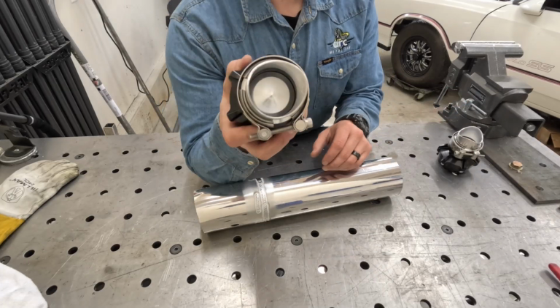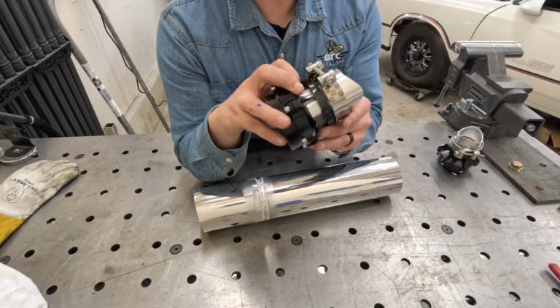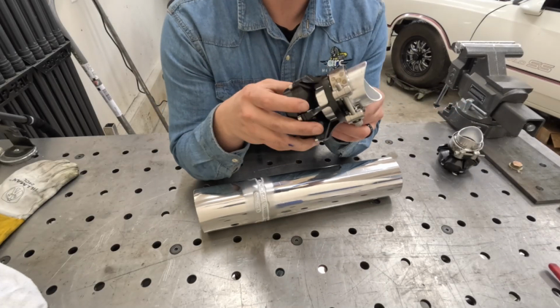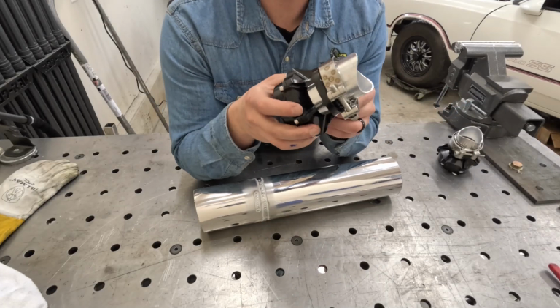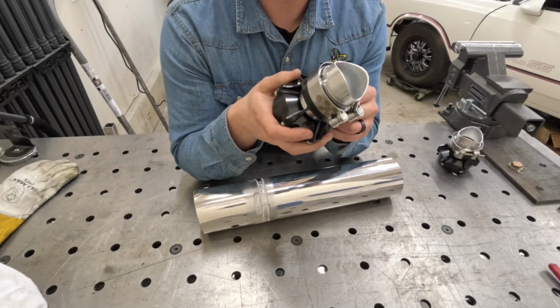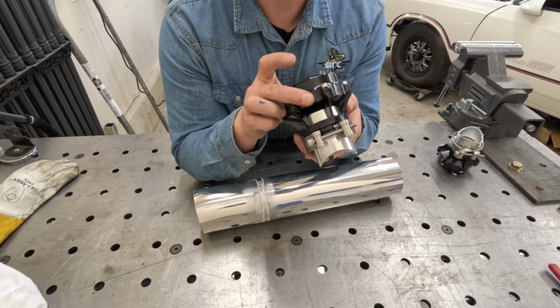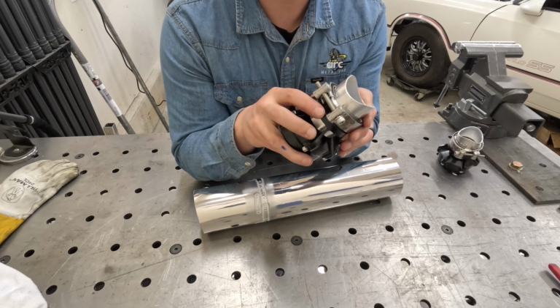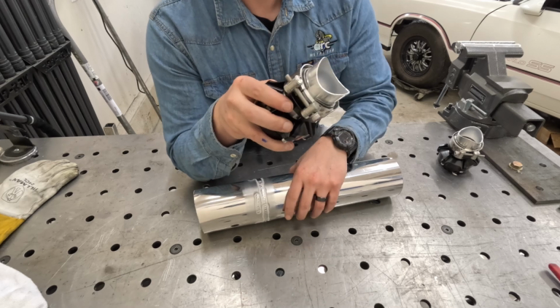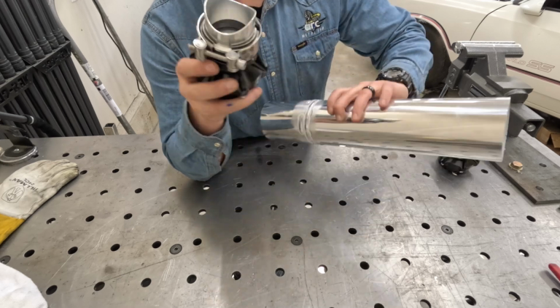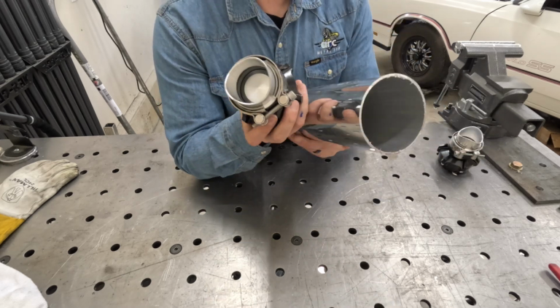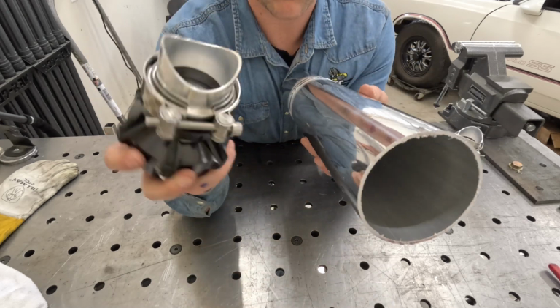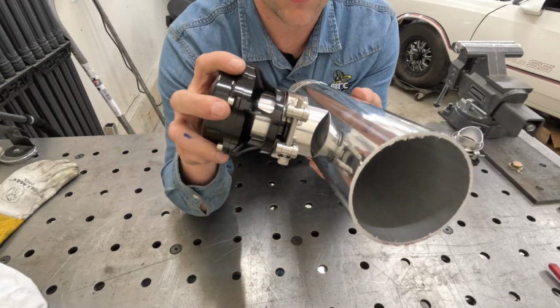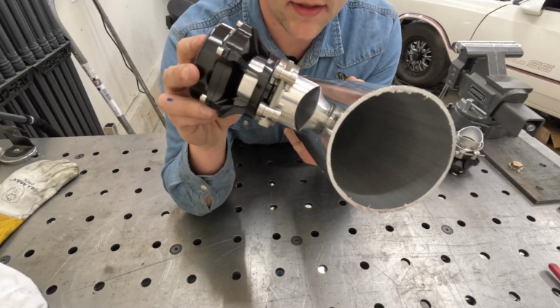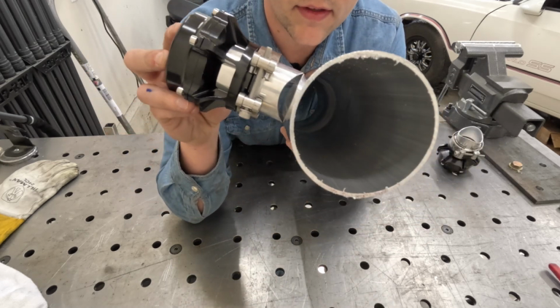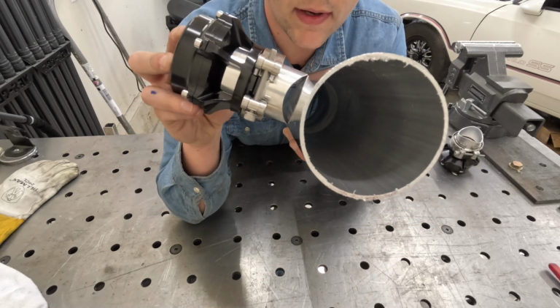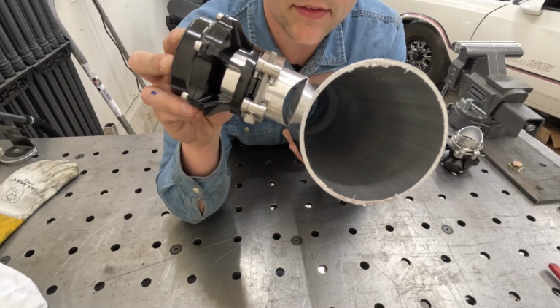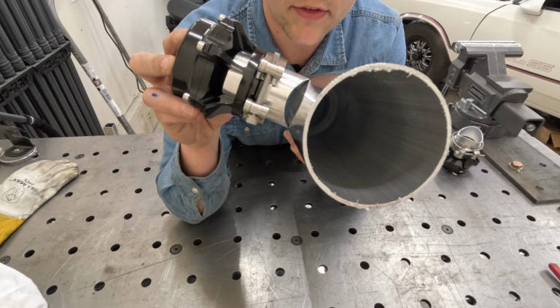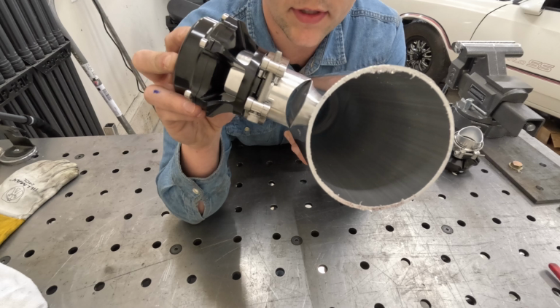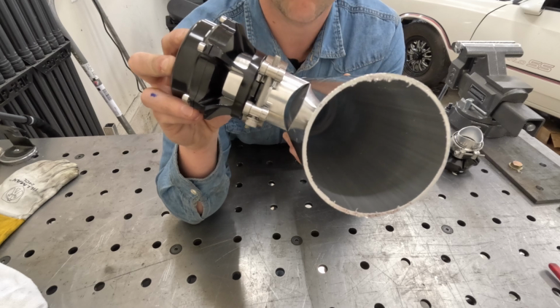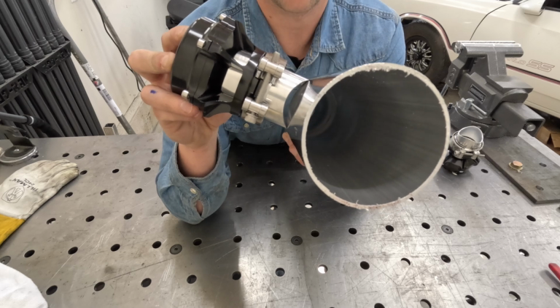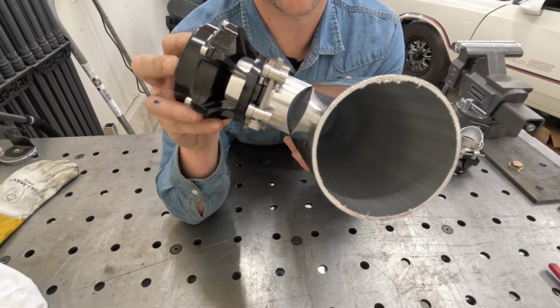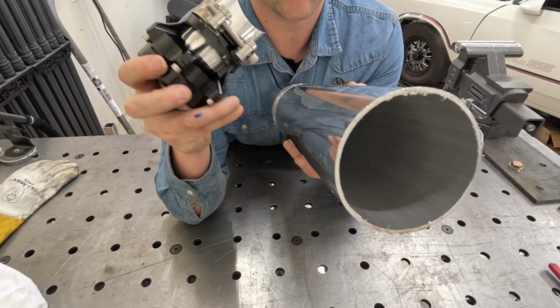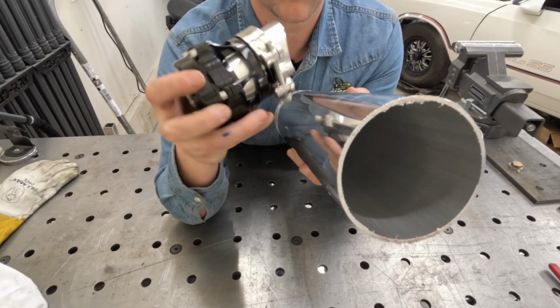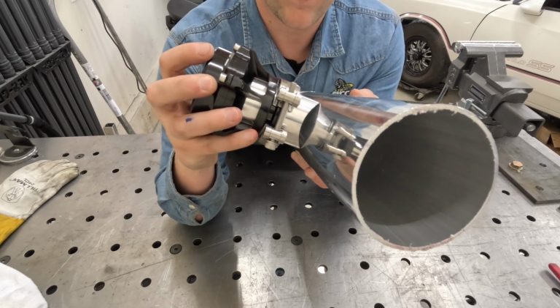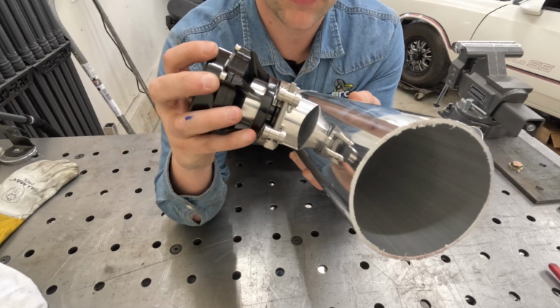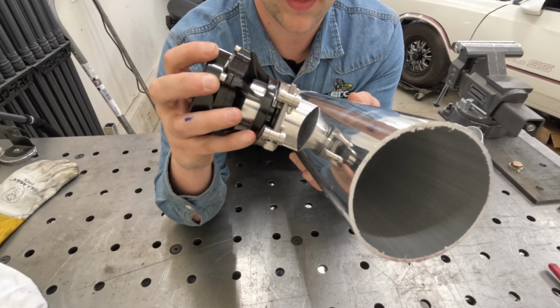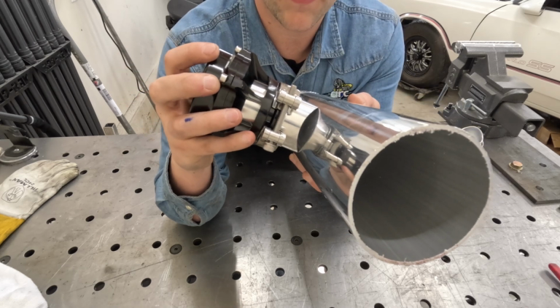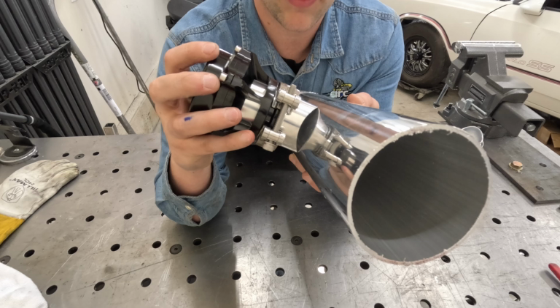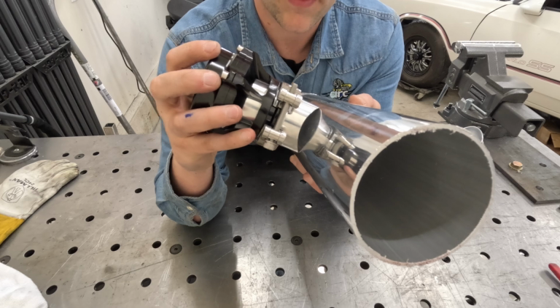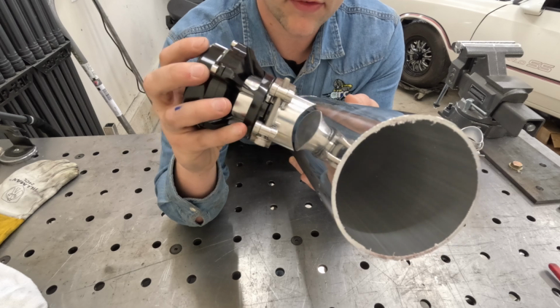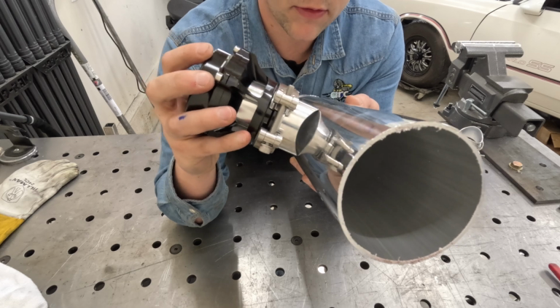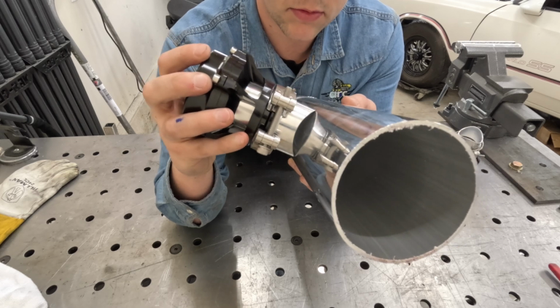These are our VS Racing 50mm blow-off valves, and as you can see here the contour of the fish melt doesn't really fit them right. So we're going to have to find a way to re-lay that out and get it re-melted down to the correct size.